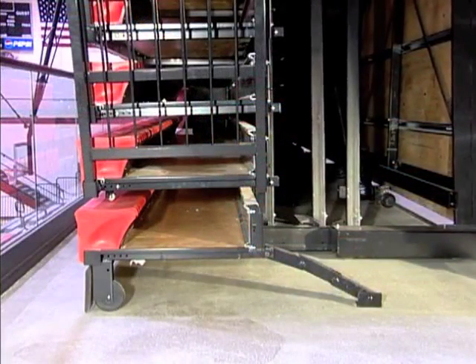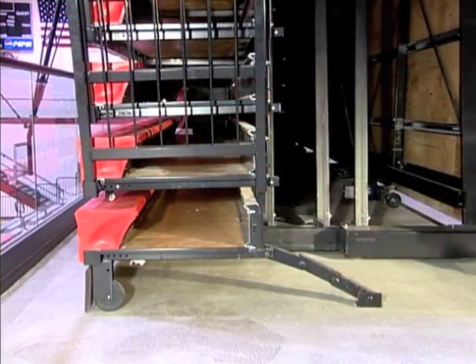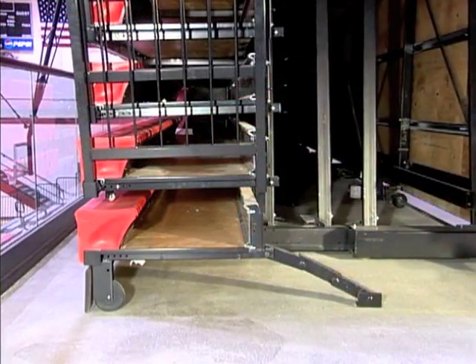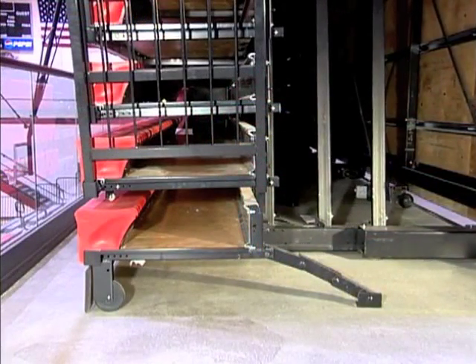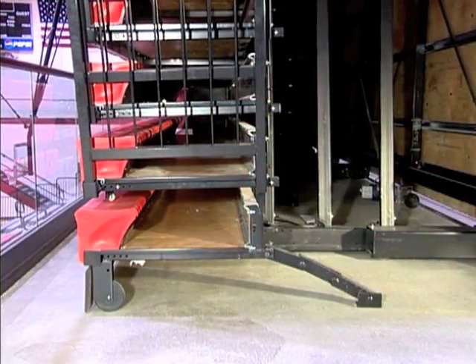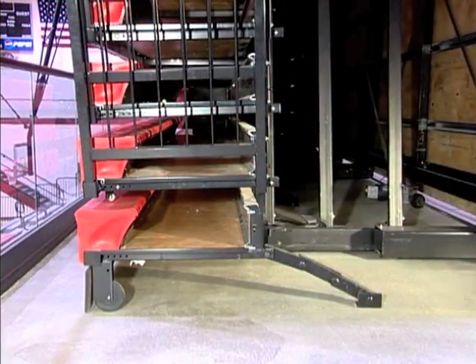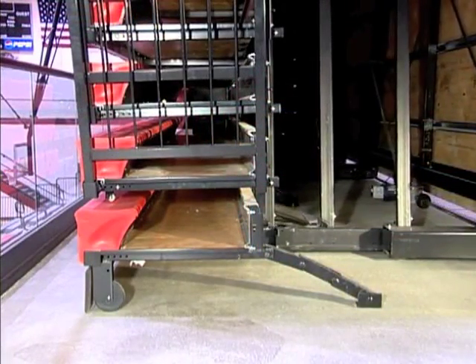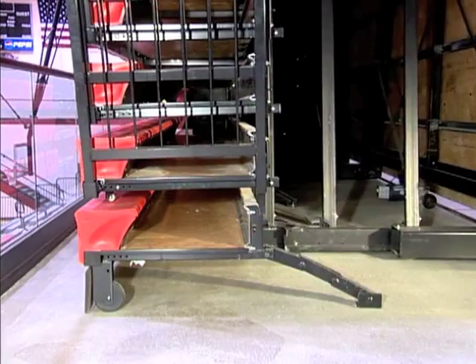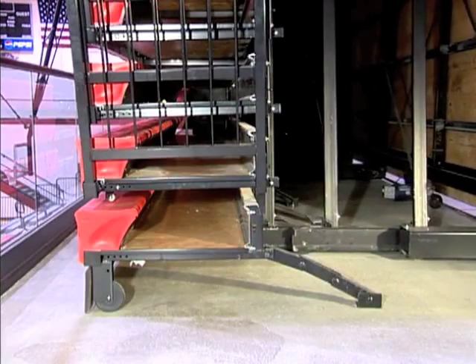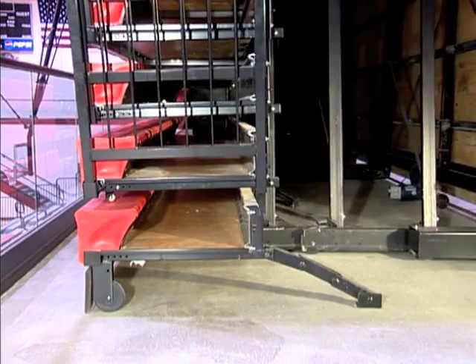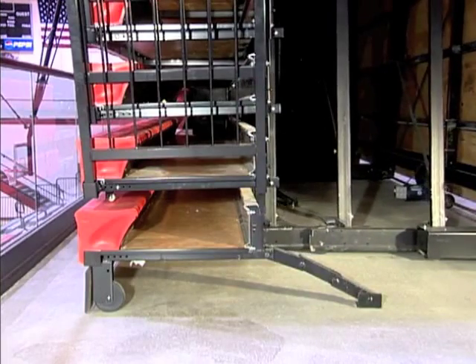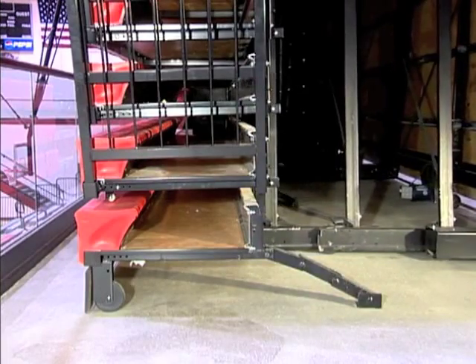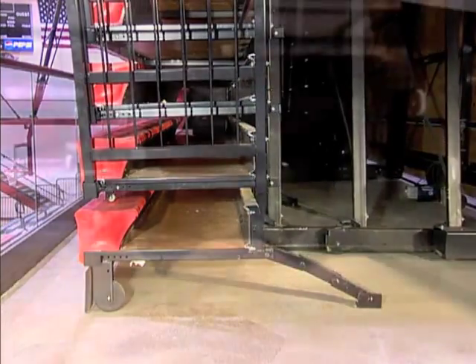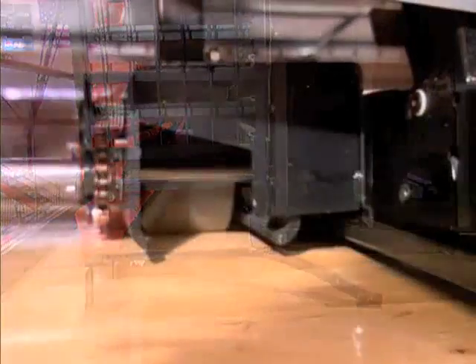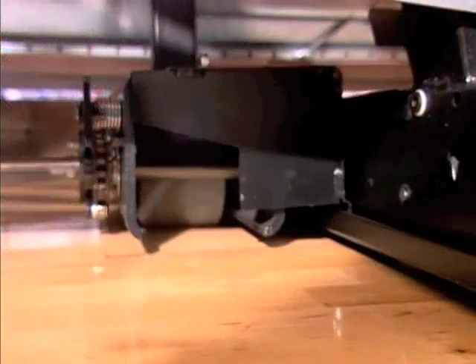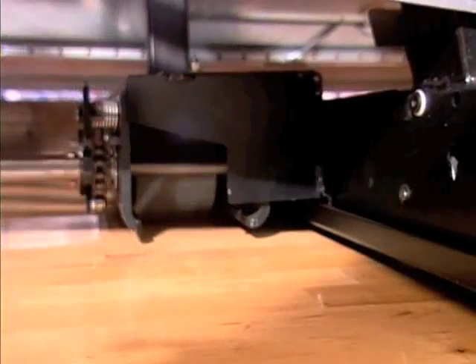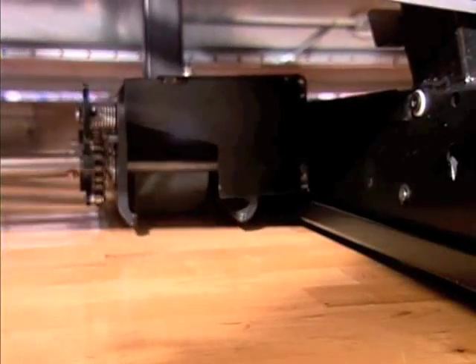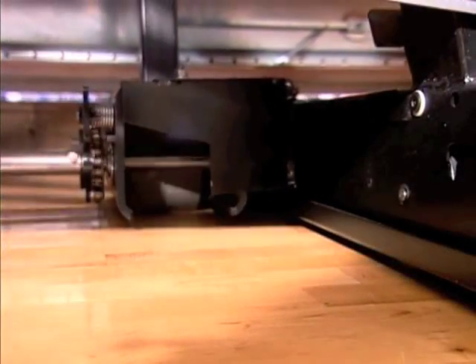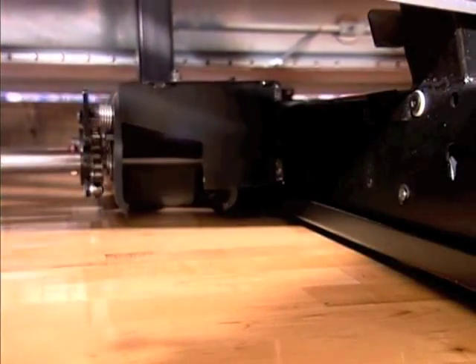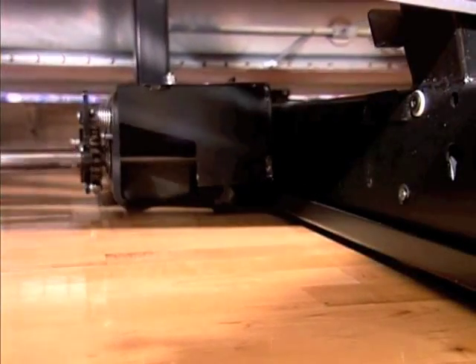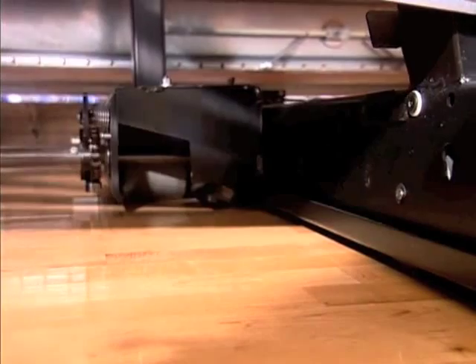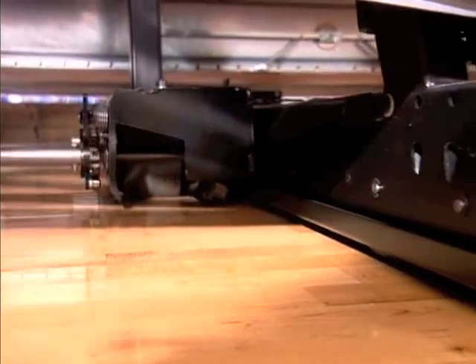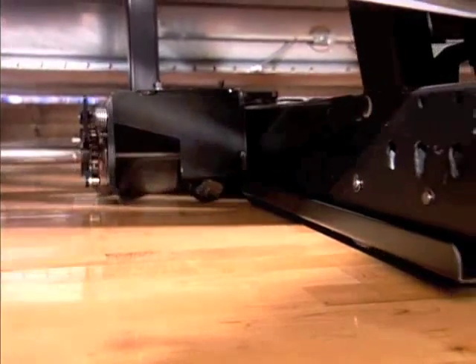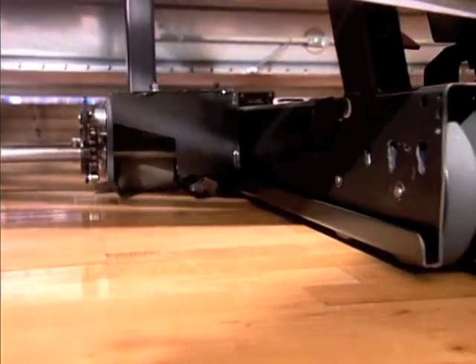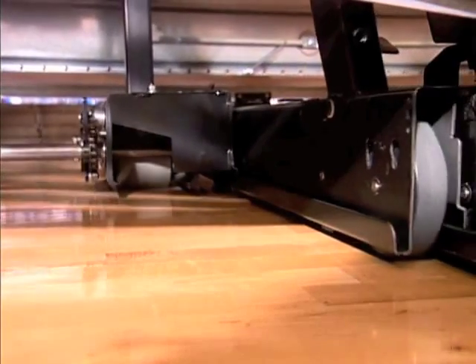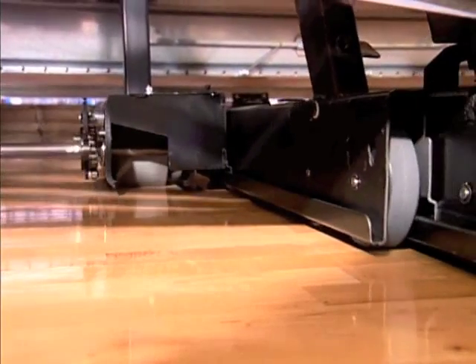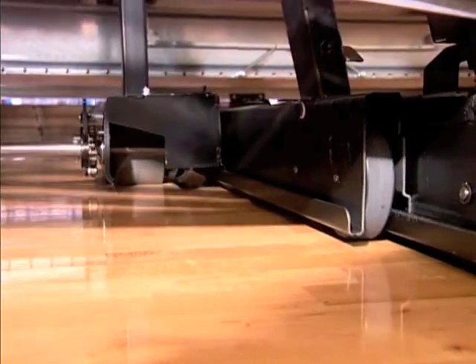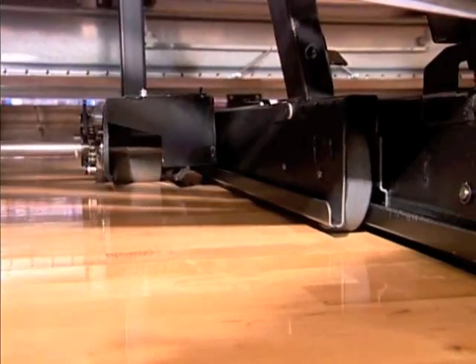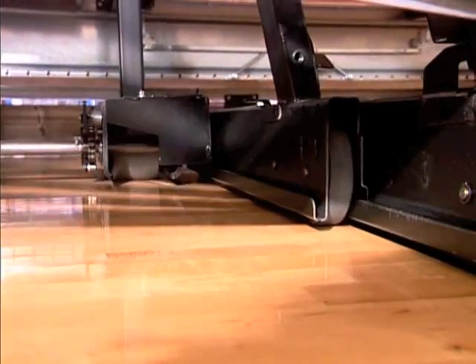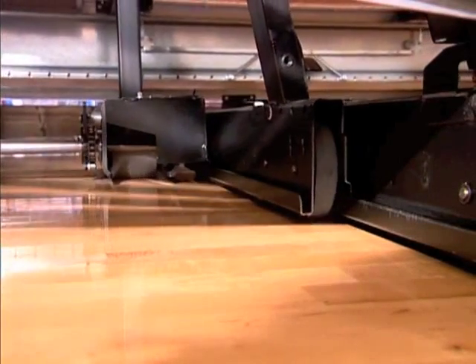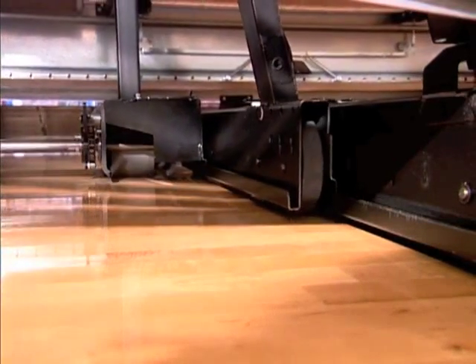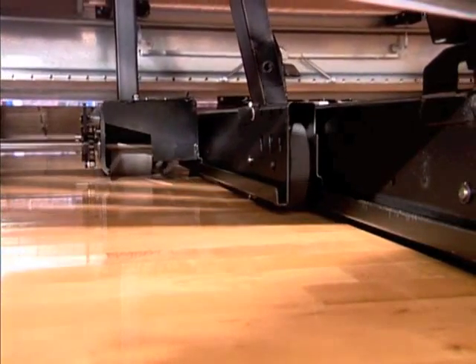For flawless operation, Maxim reverse fold units employ the innovative powered frame design. This applies force where it can be most efficiently used — at the frames — for better tracking over uneven floors.